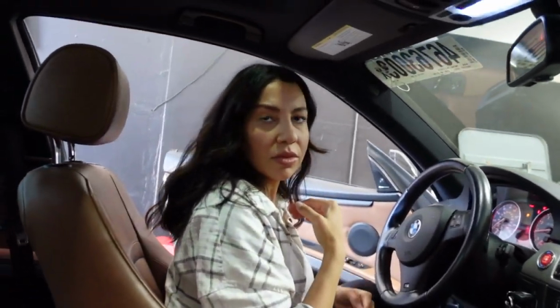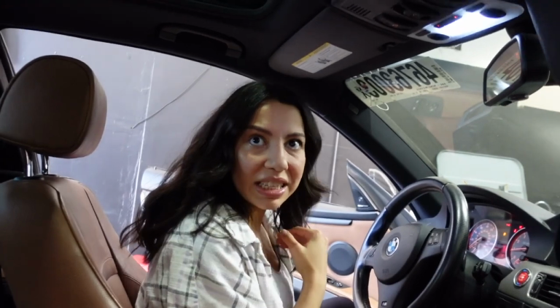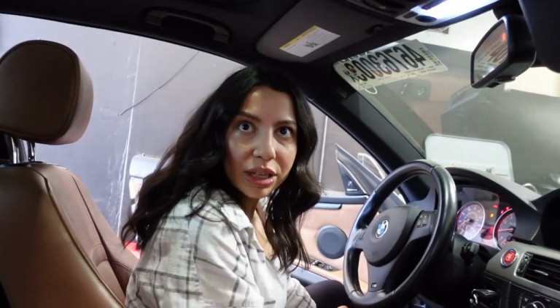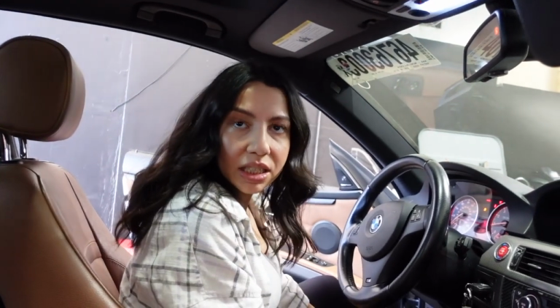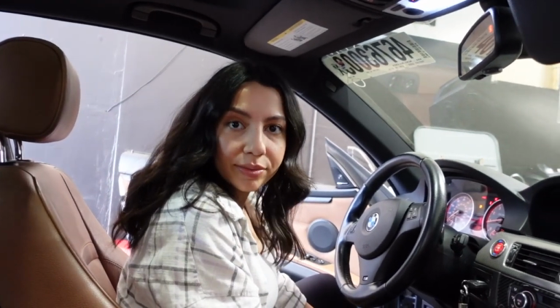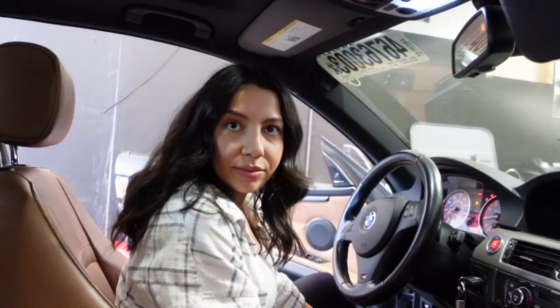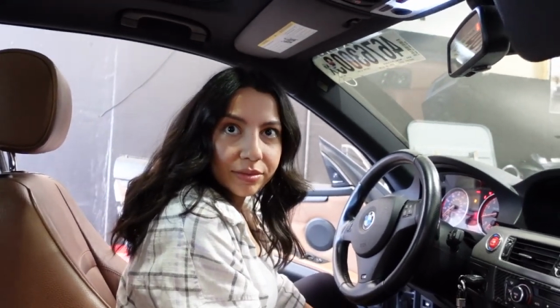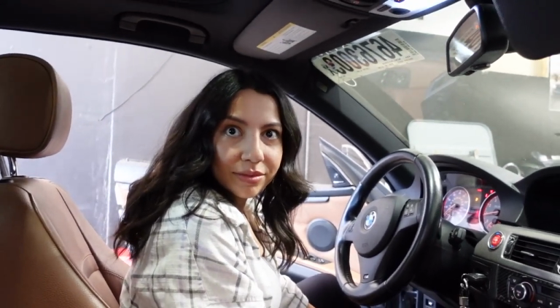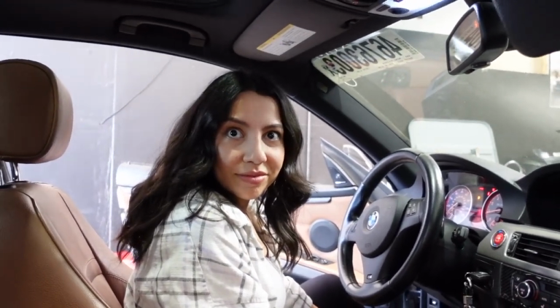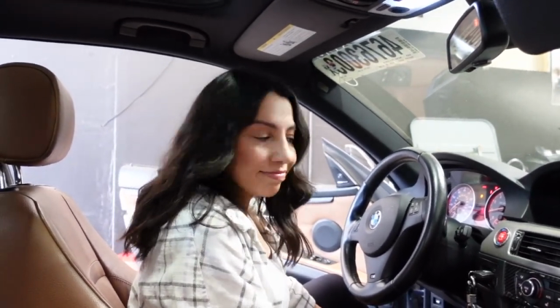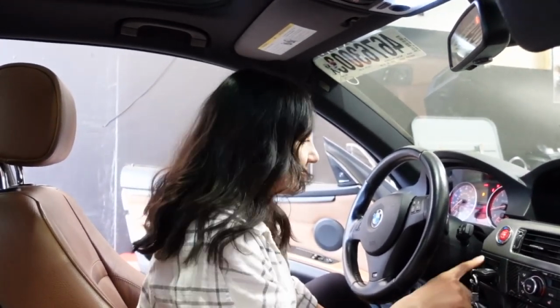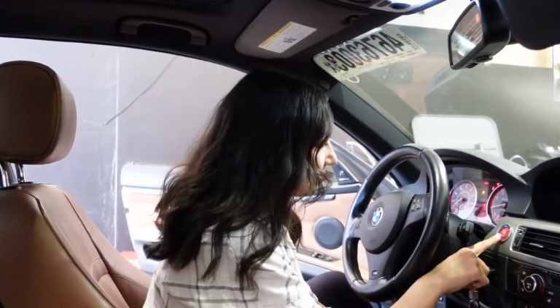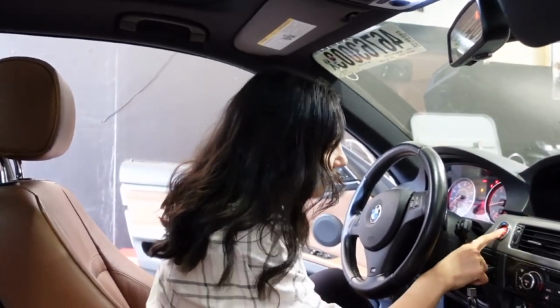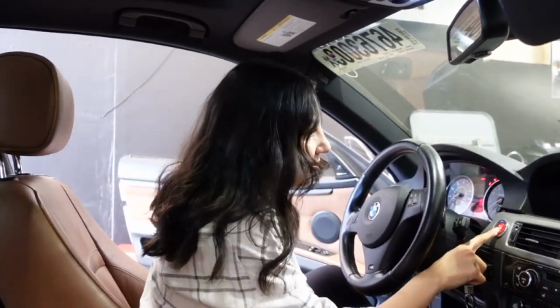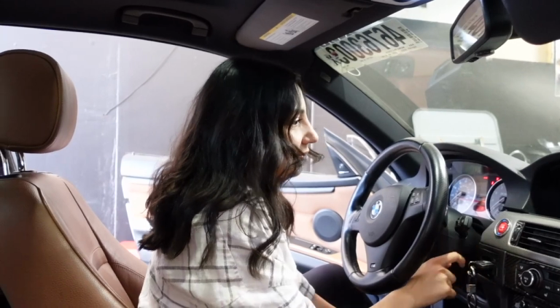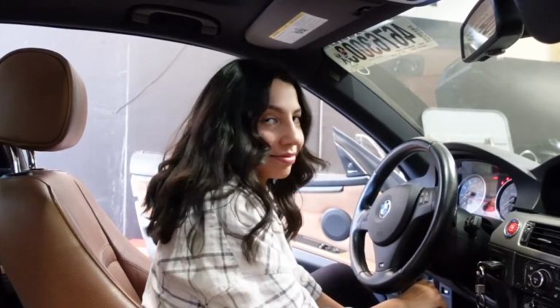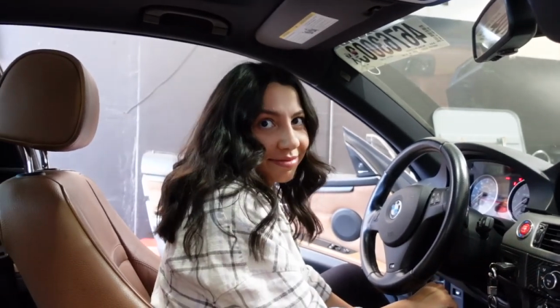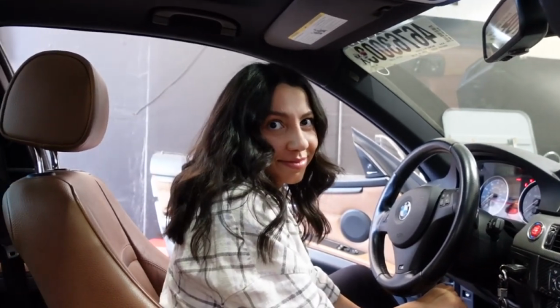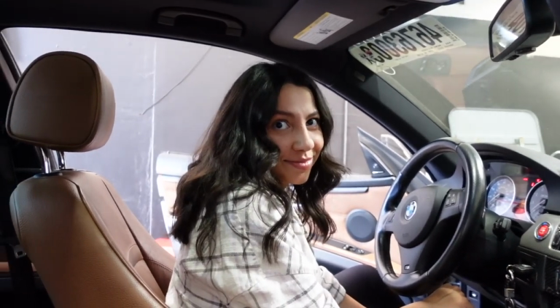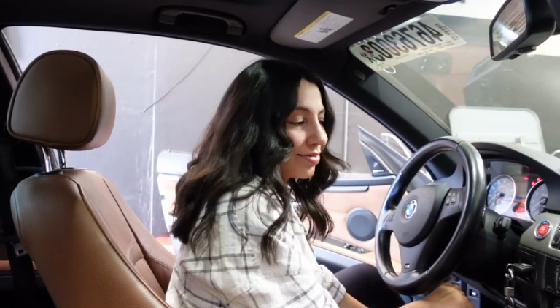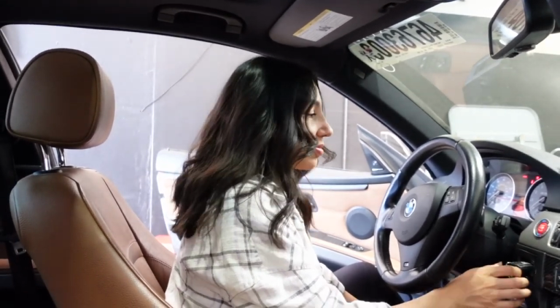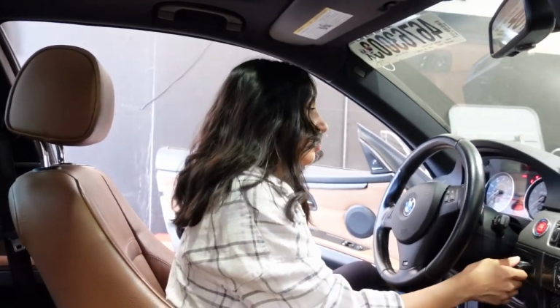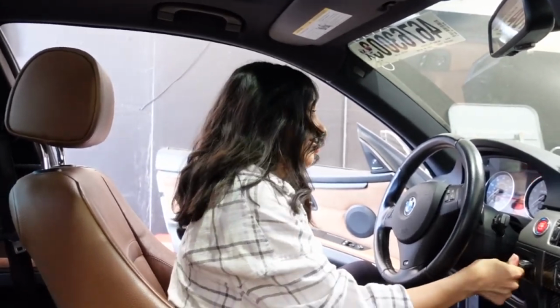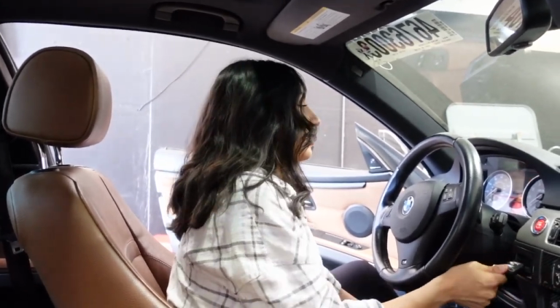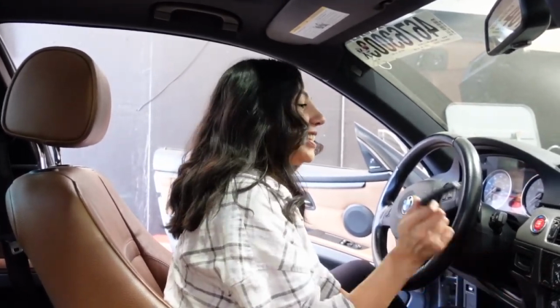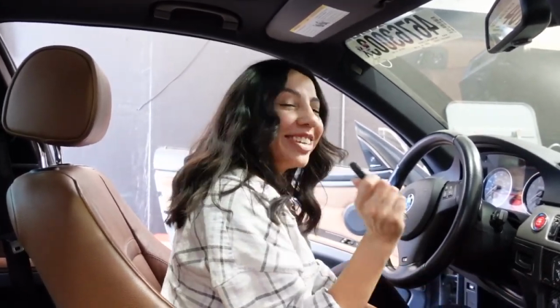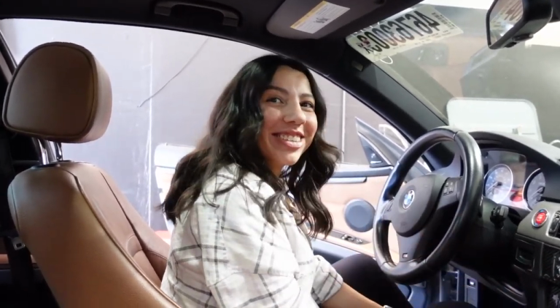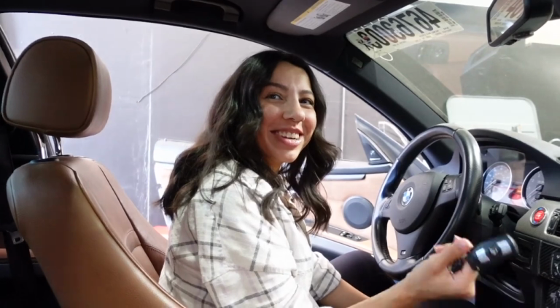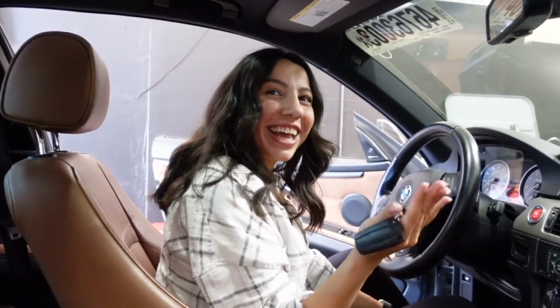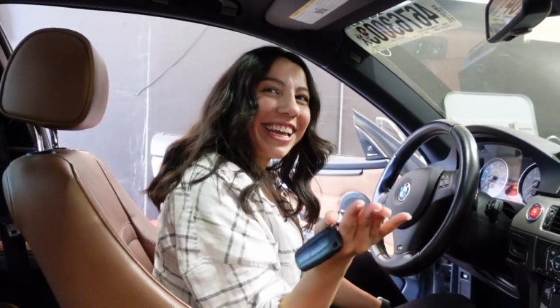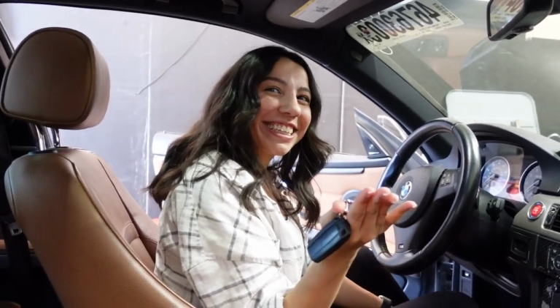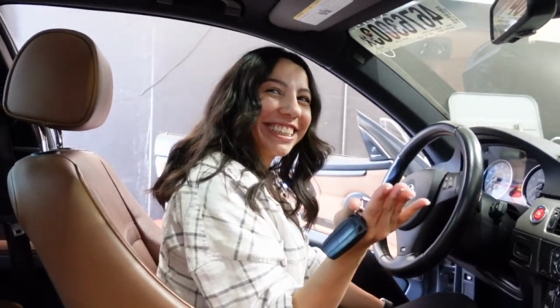Why does it sound like this? Well, you might want to turn it off. Either the belt or the pulleys or something is just bad. No issue — that's for a new day, another video.